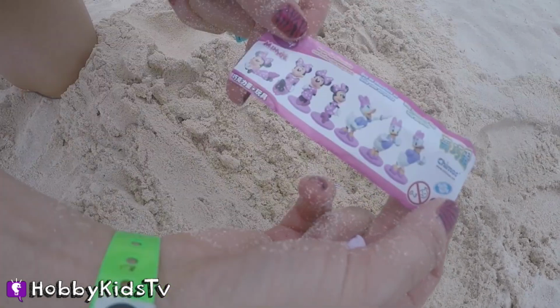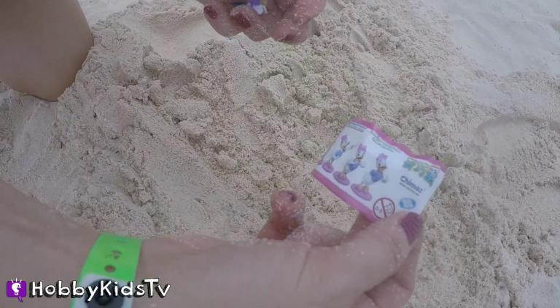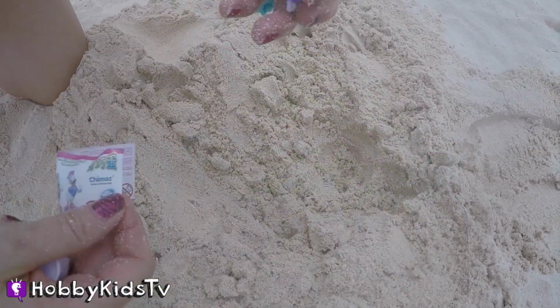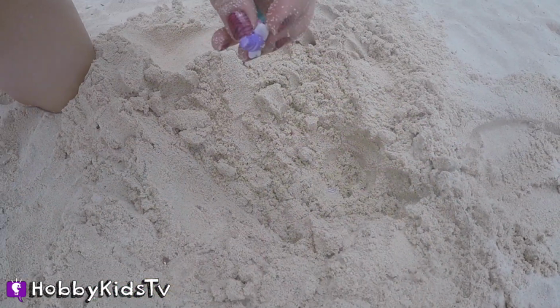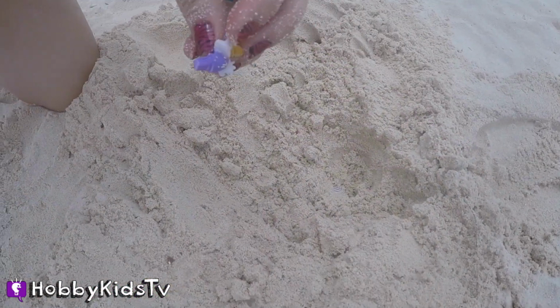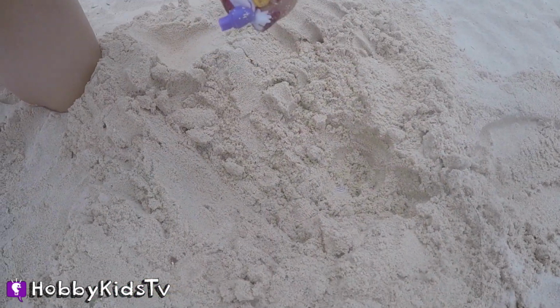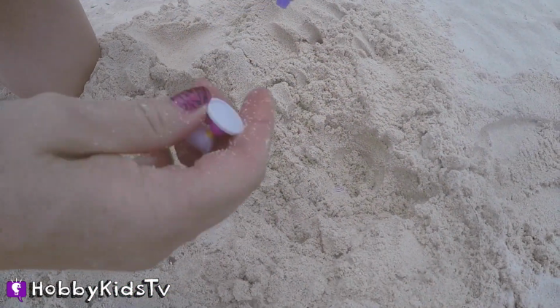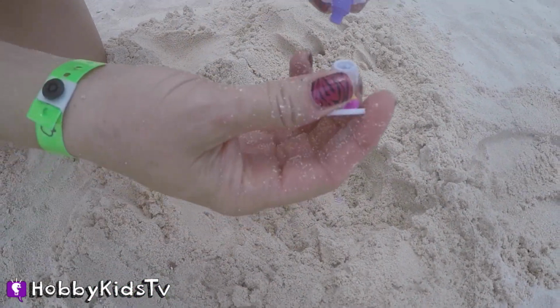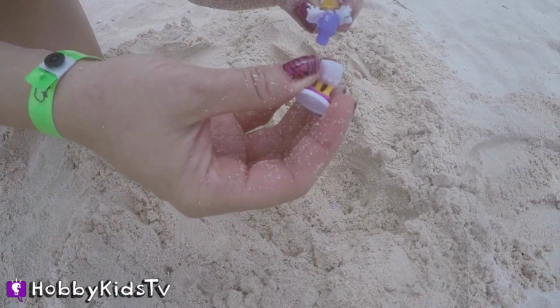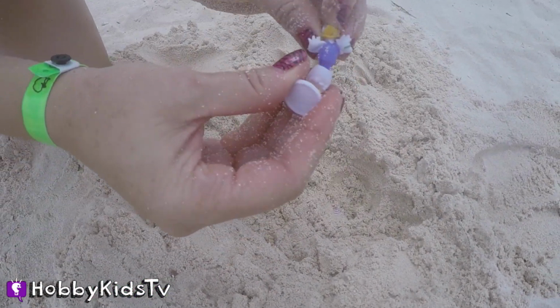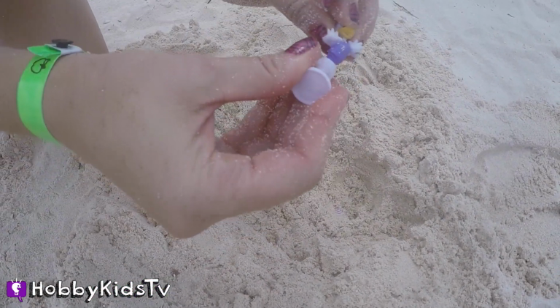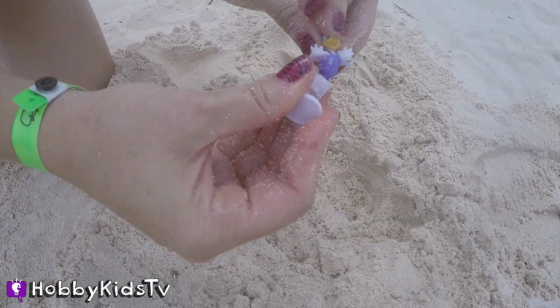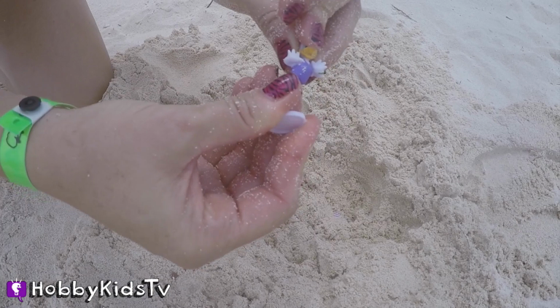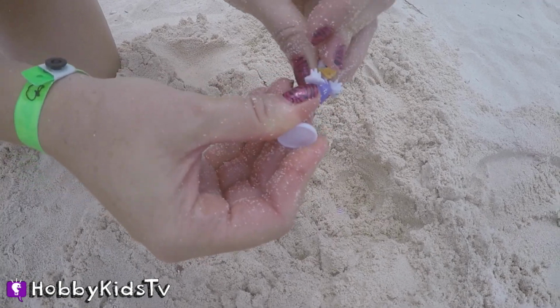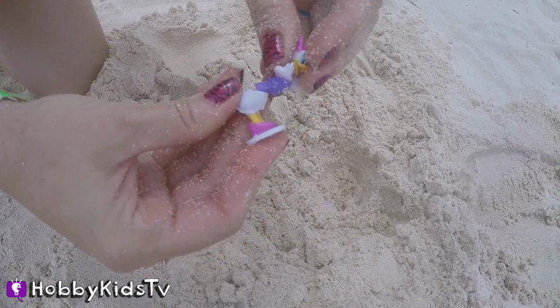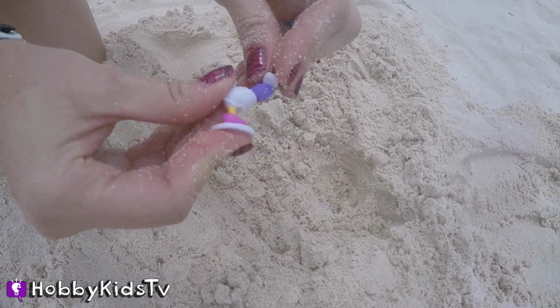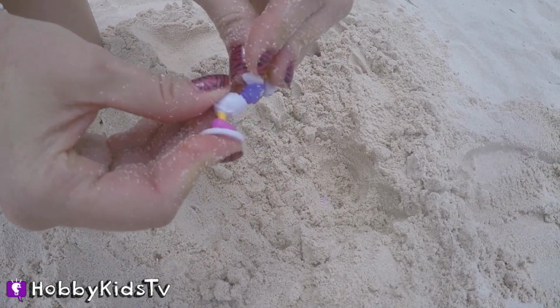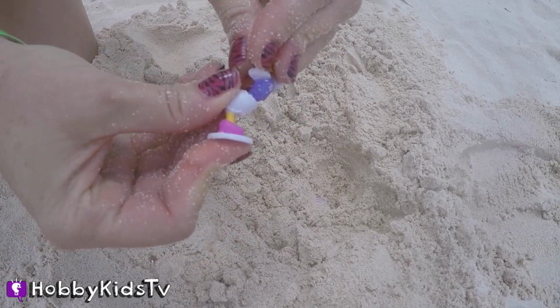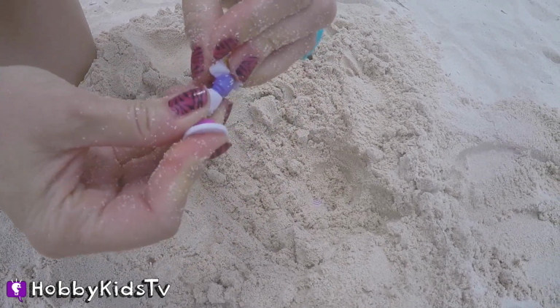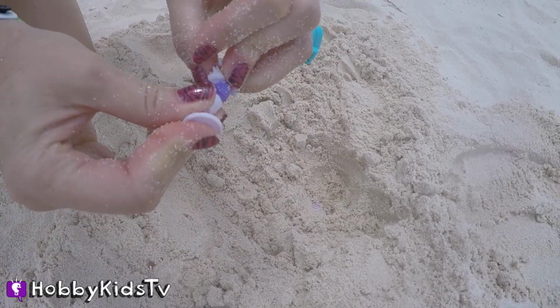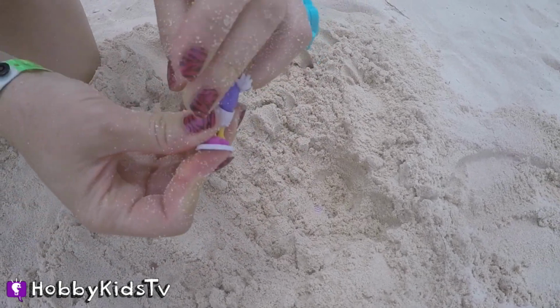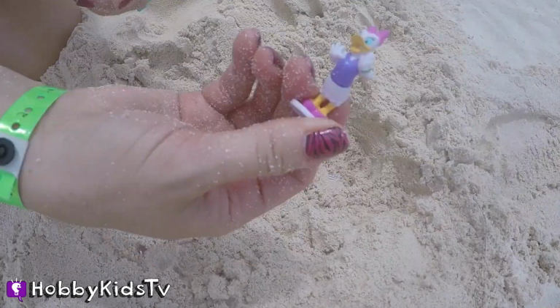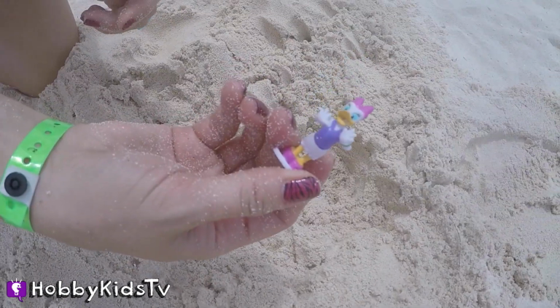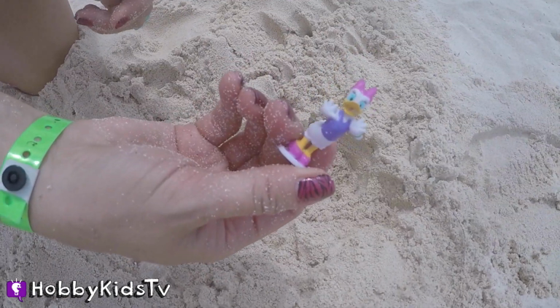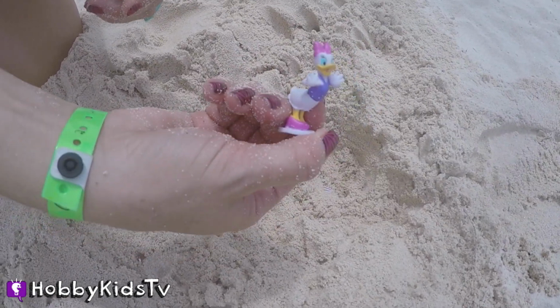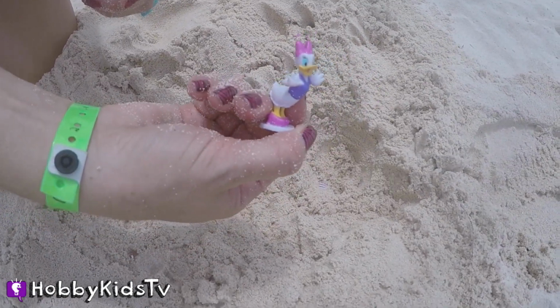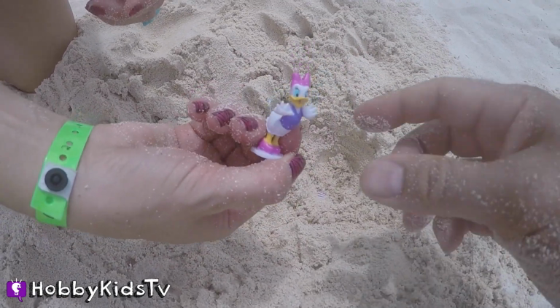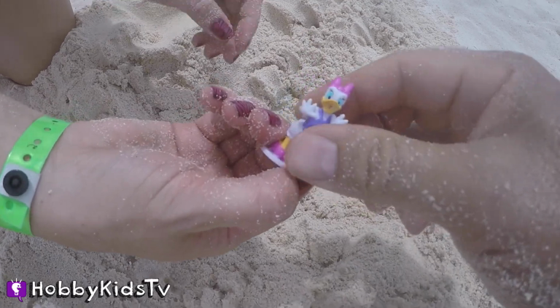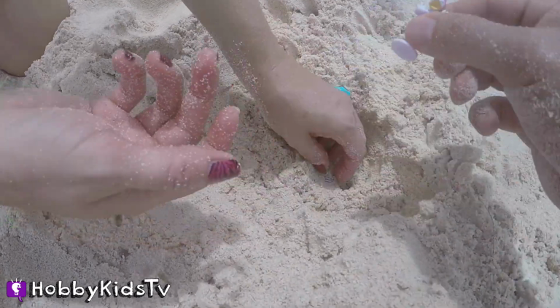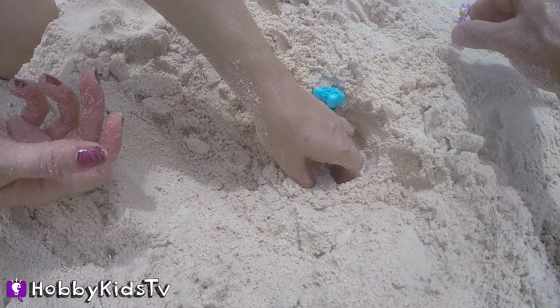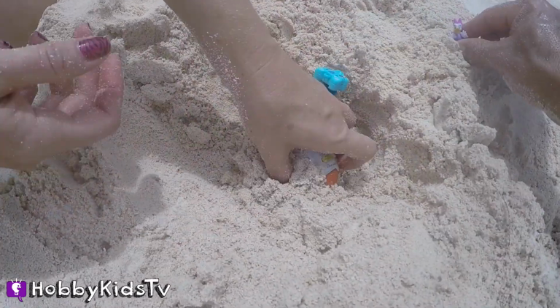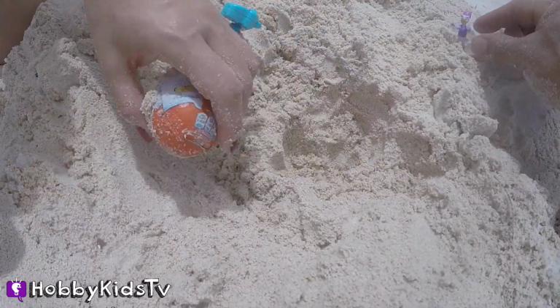You can get Minnie Mouse or Daisy Duck, and we got Daisy. She's a duck — she can swim just like me. Looking good, Daisy Duck.